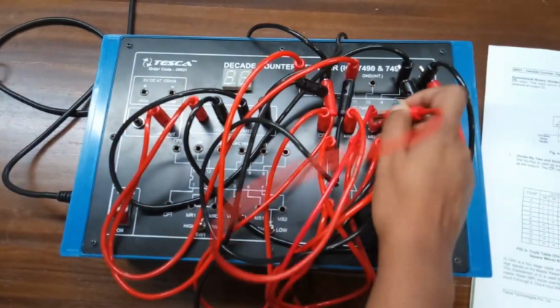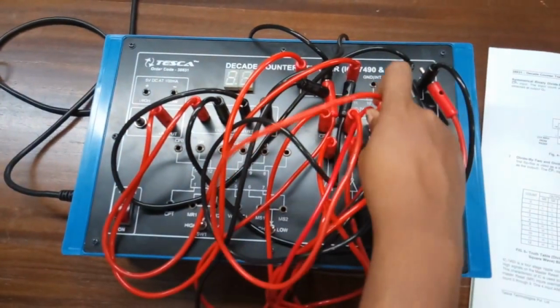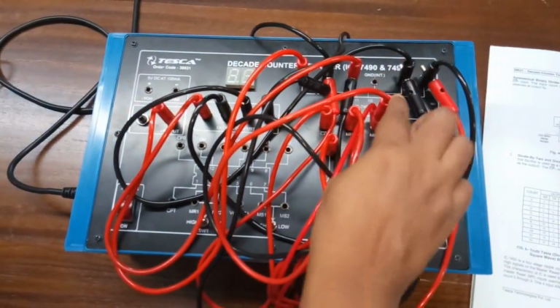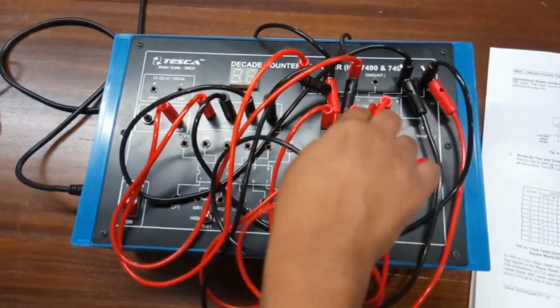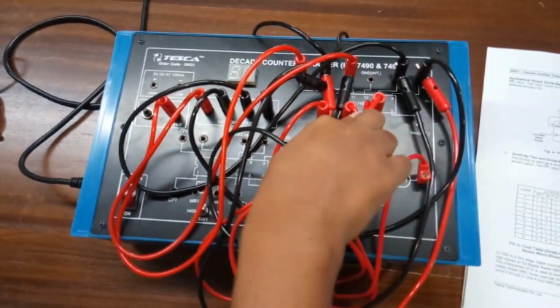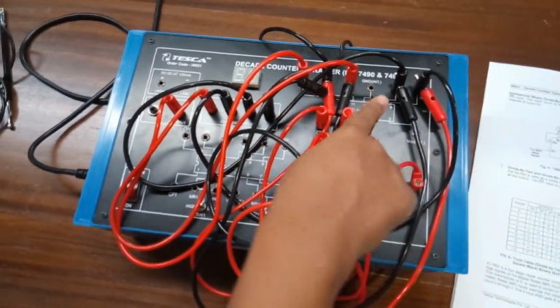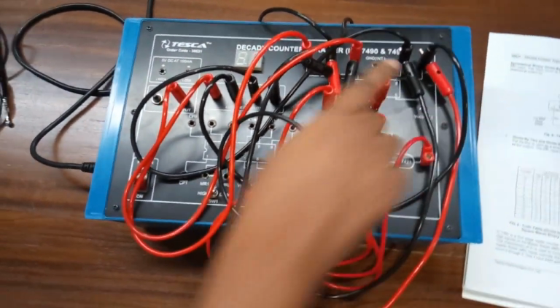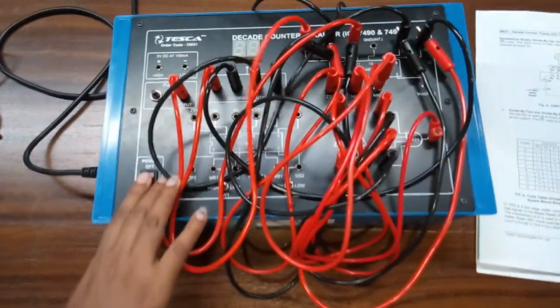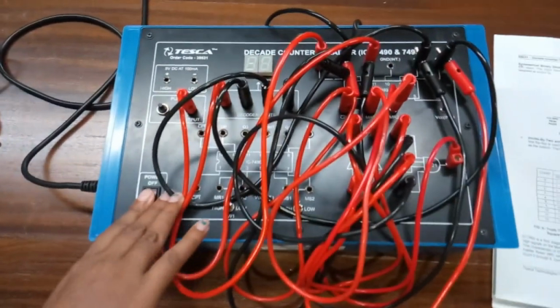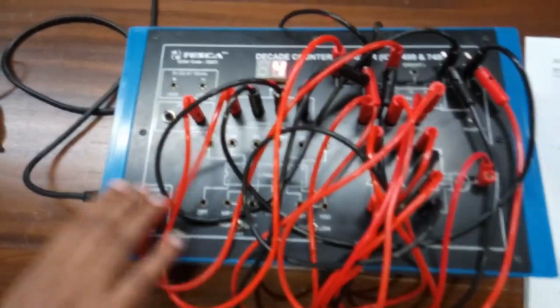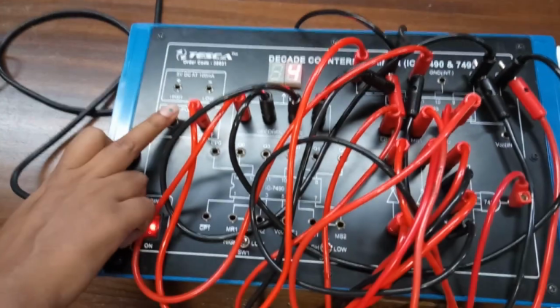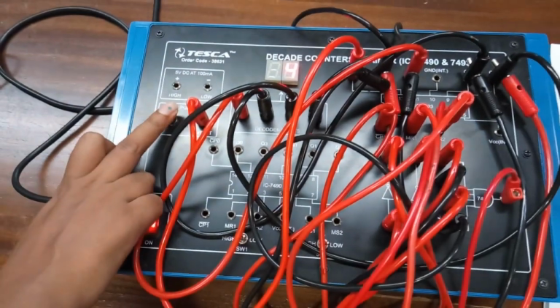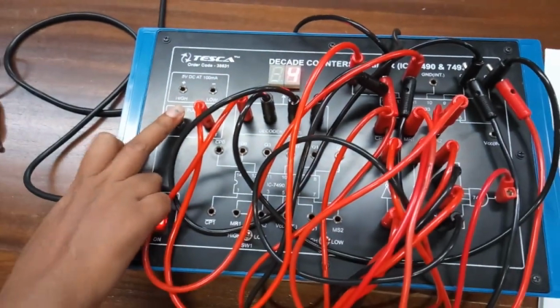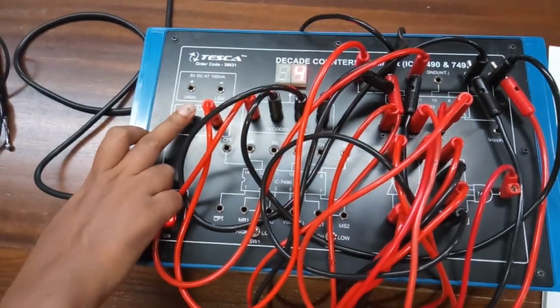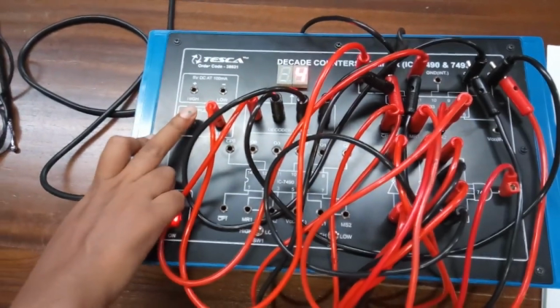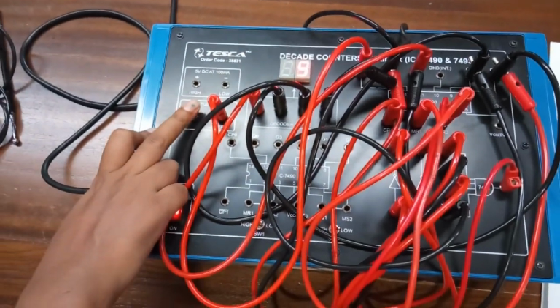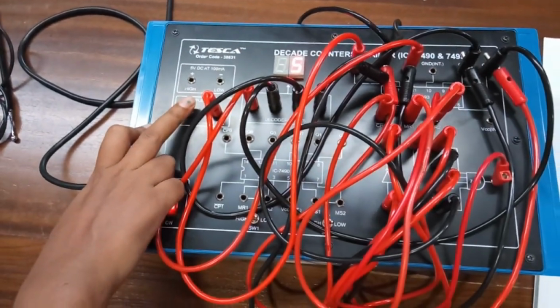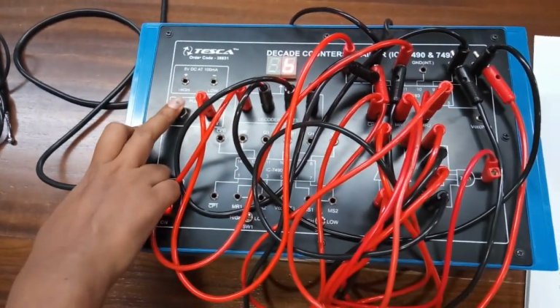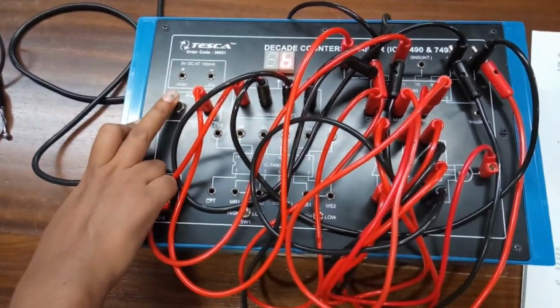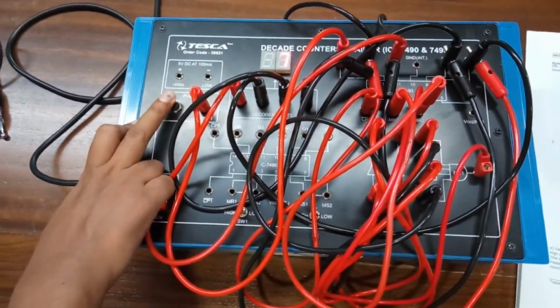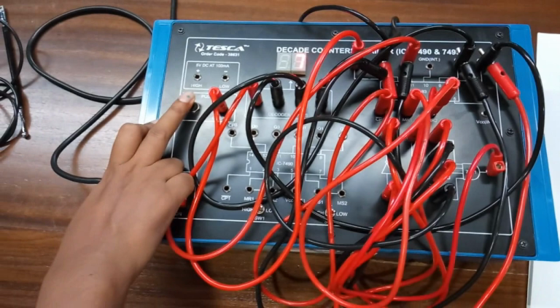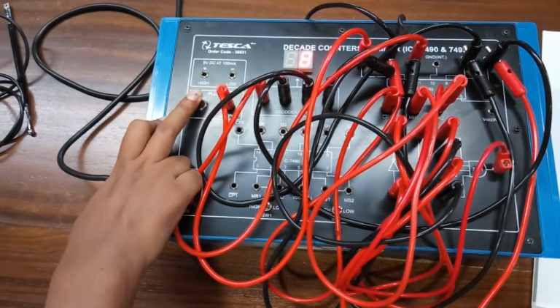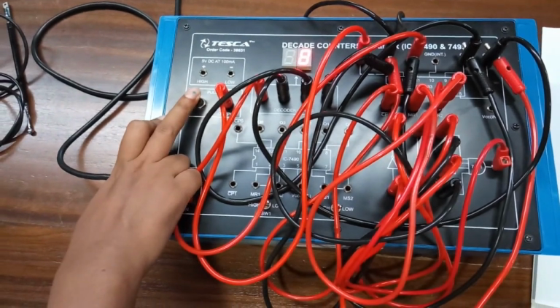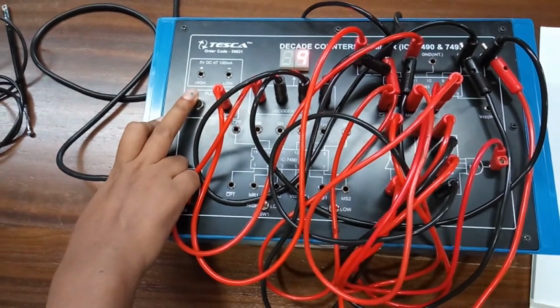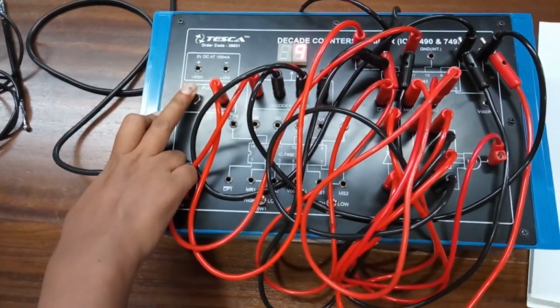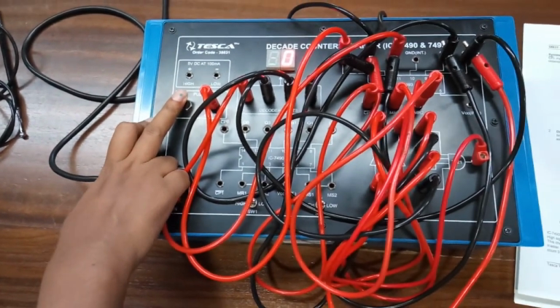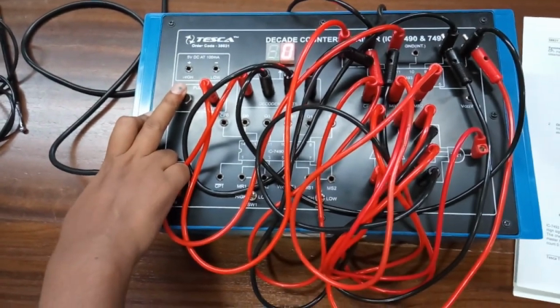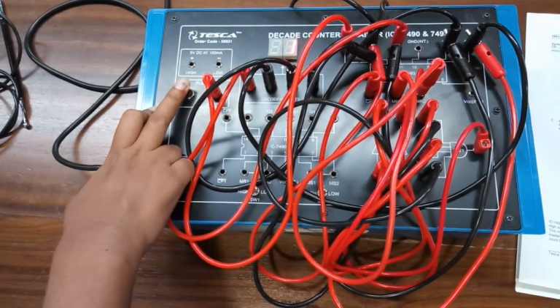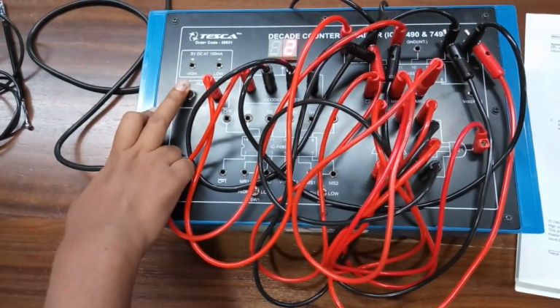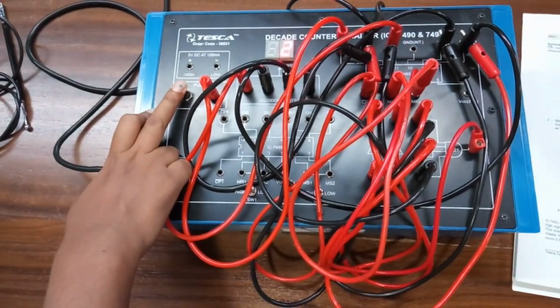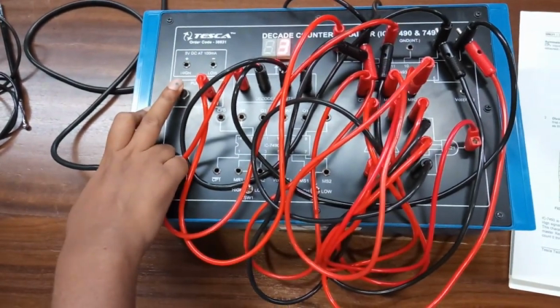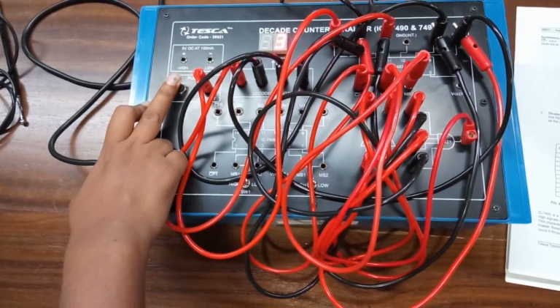Connect MR1 with MR2 — that is pin 2 to pin 3. Now turn on the kit and give the clock pulse to count from 0 to 9.